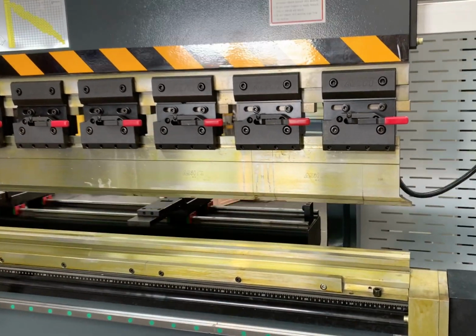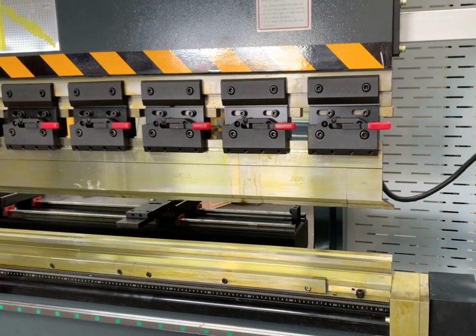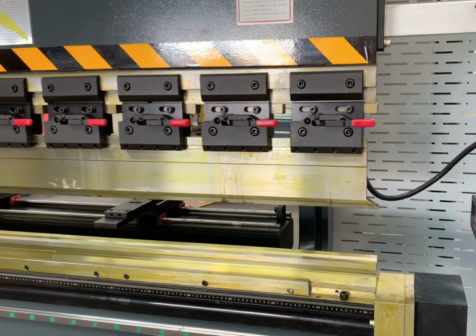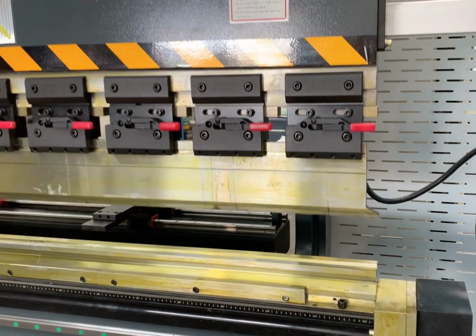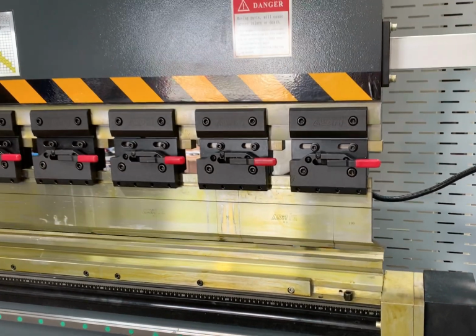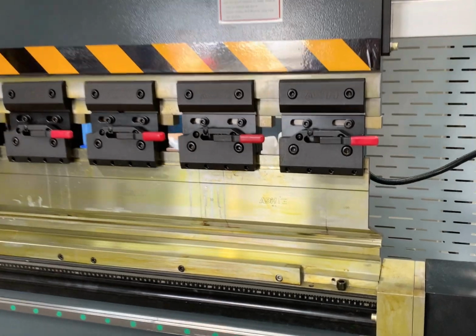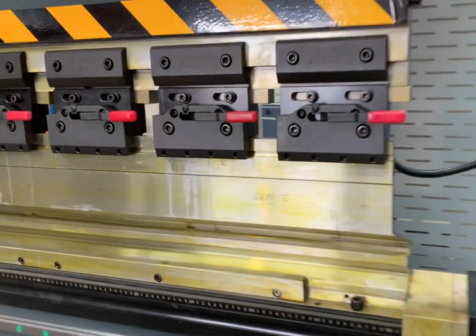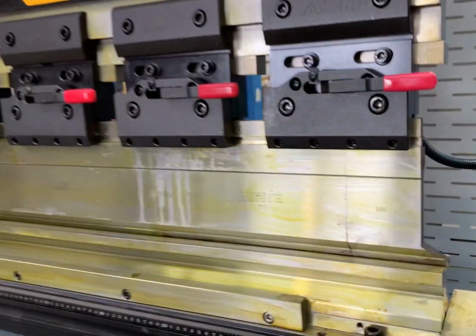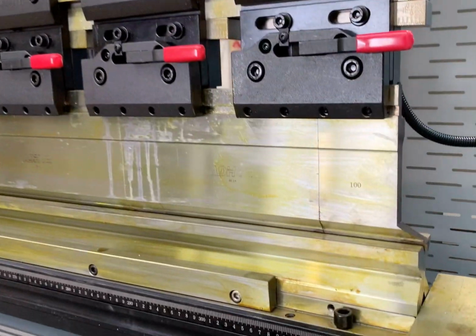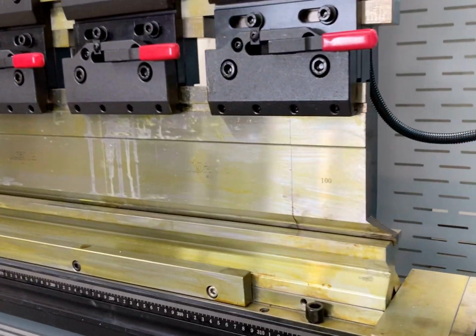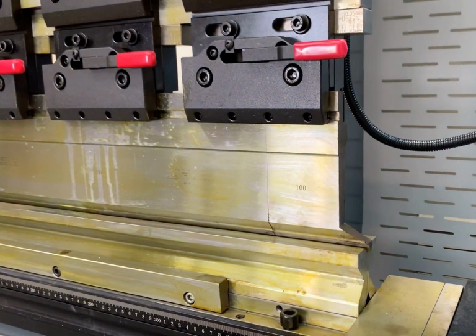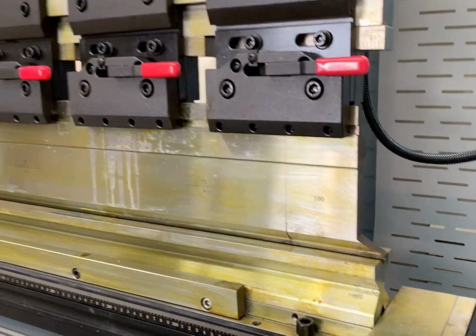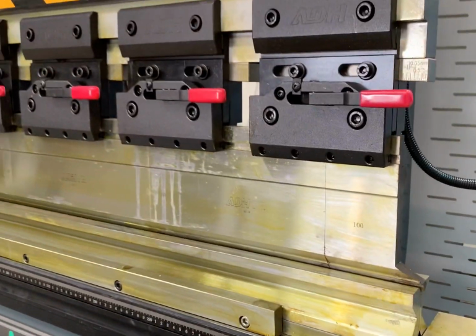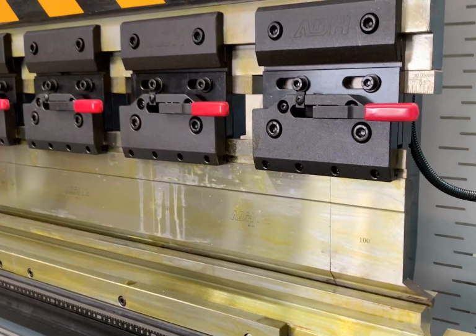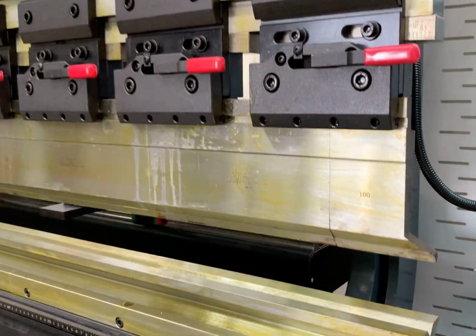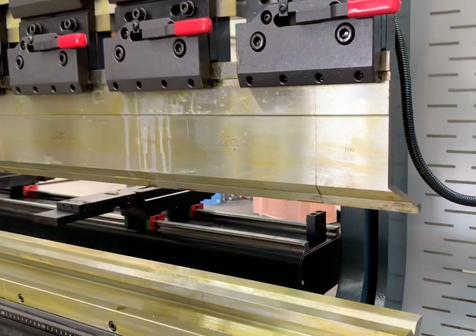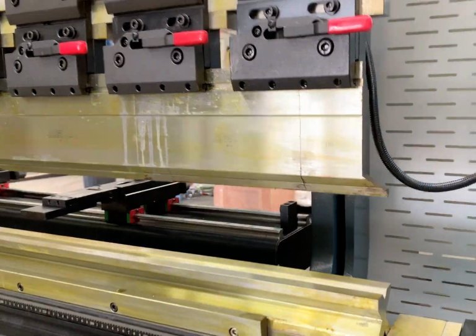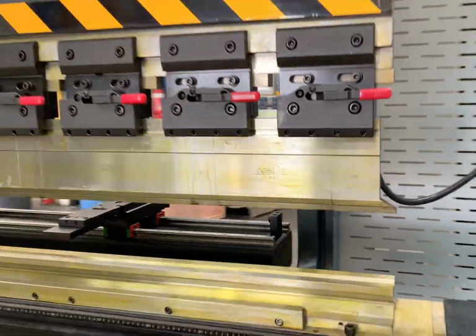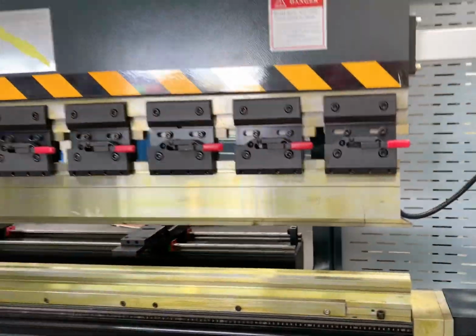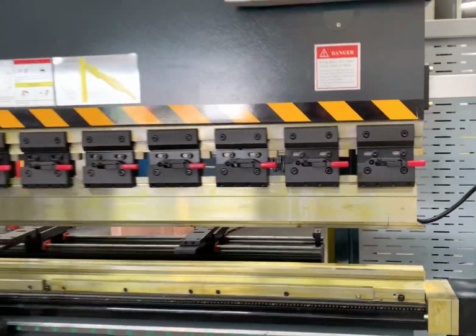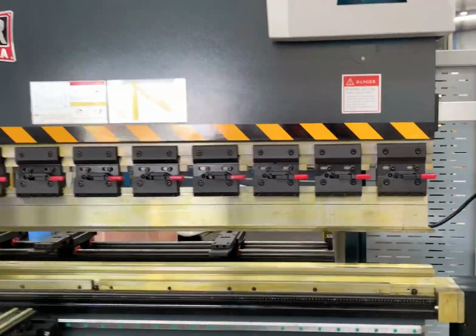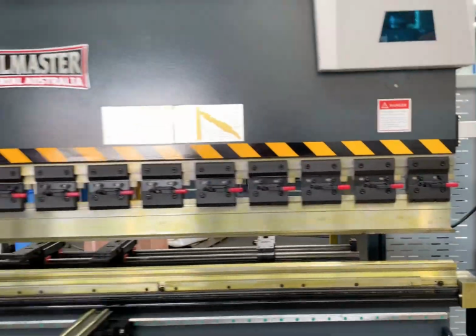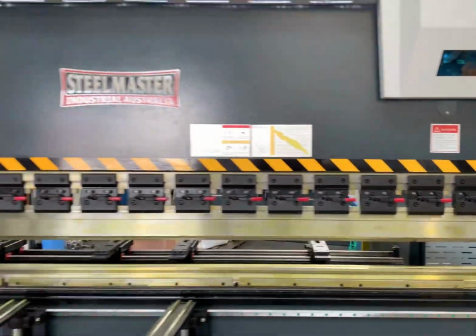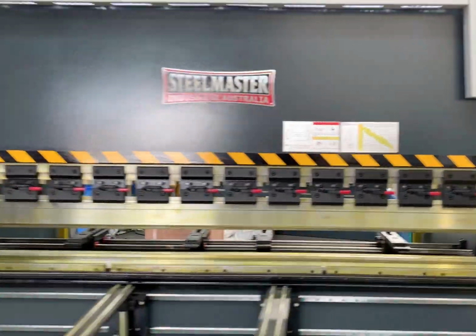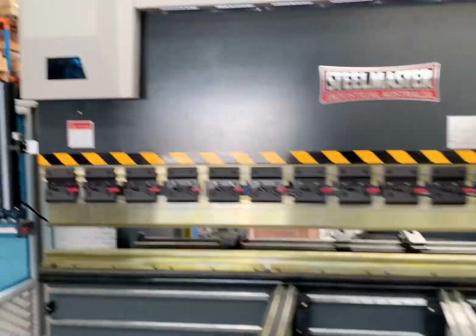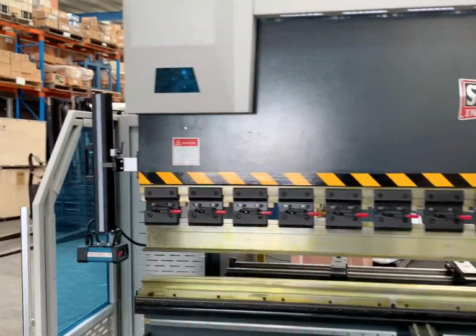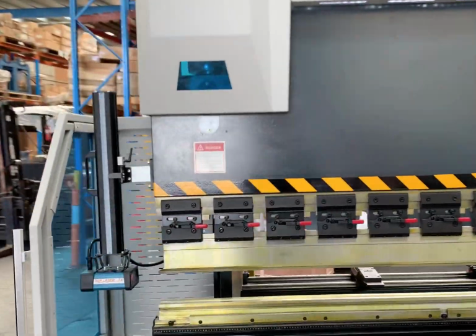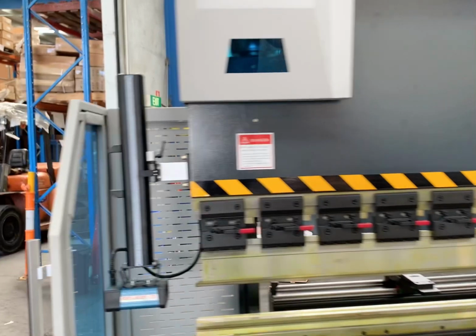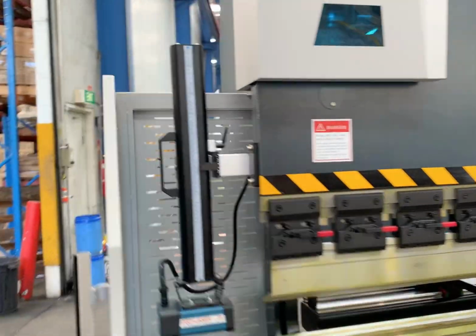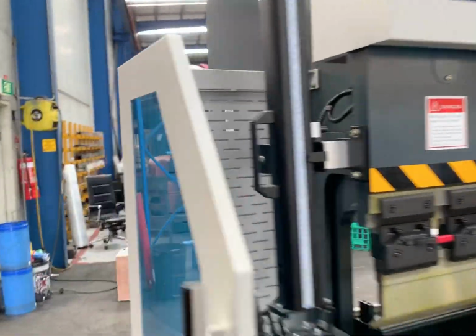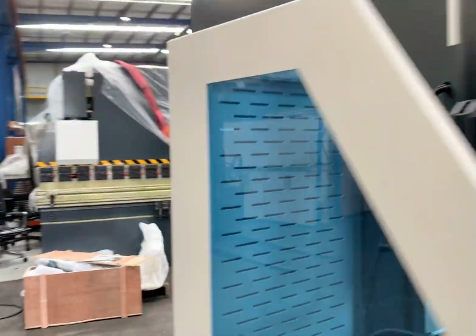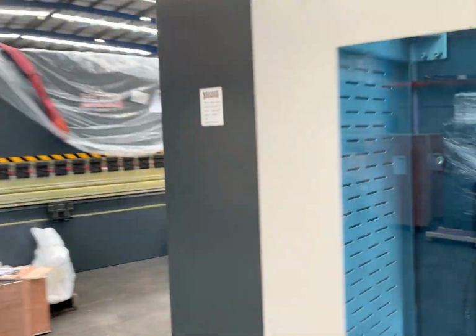That's our CNC high-quality 5-axis press brake. Now let's run around the machine and look at some of the key features on our 5-axis machine.